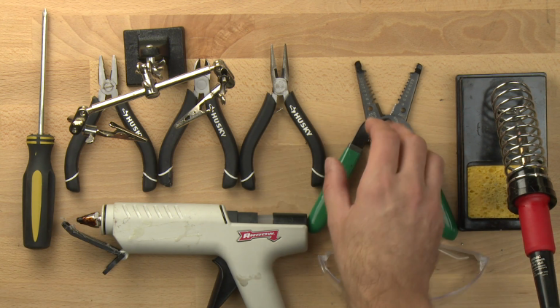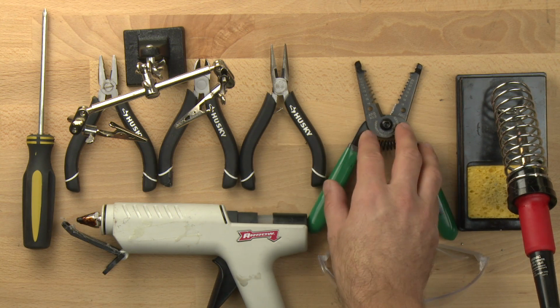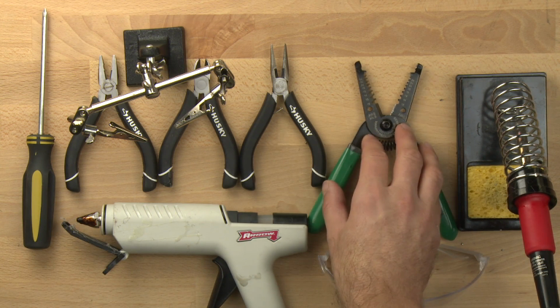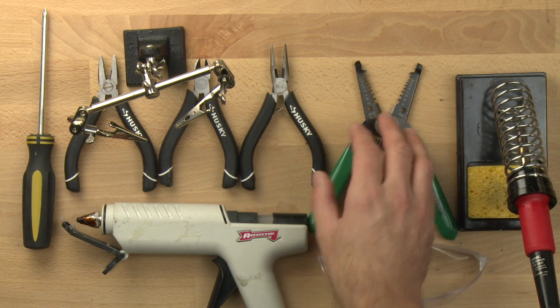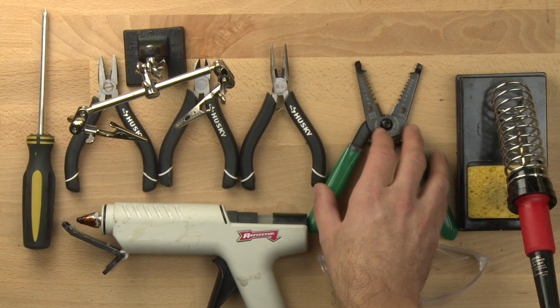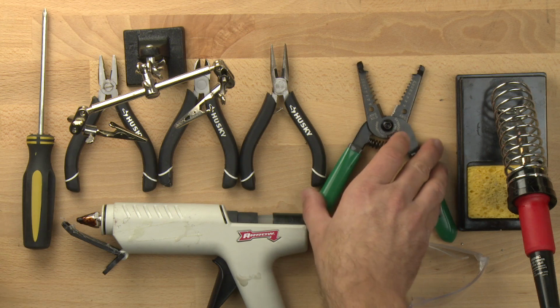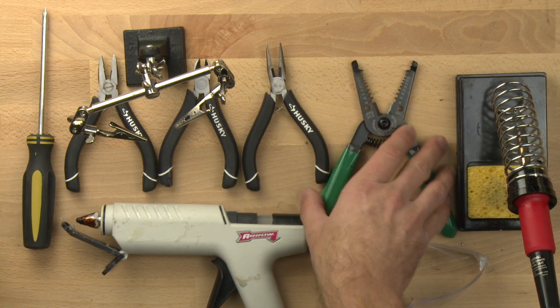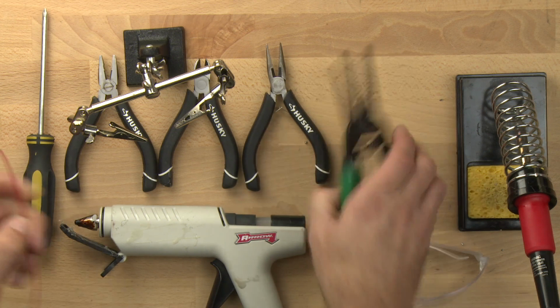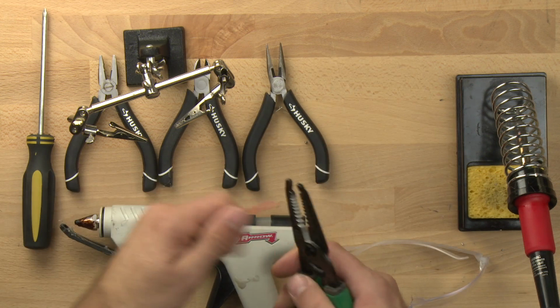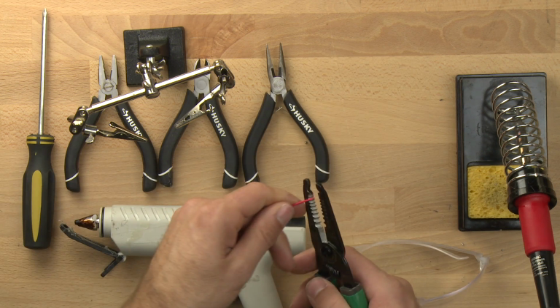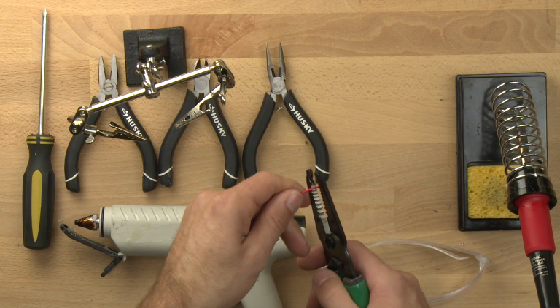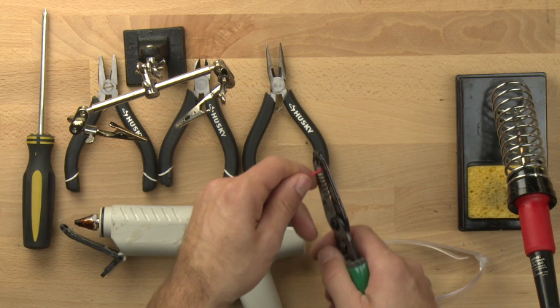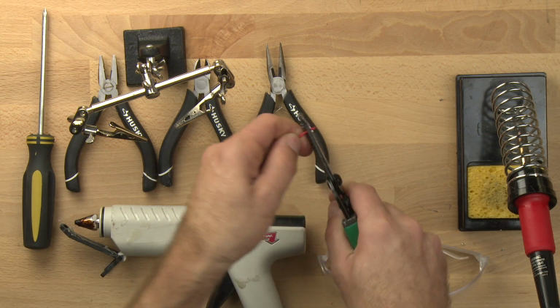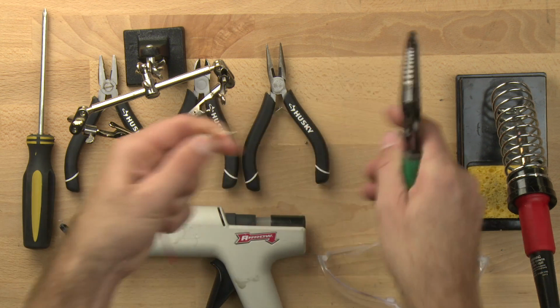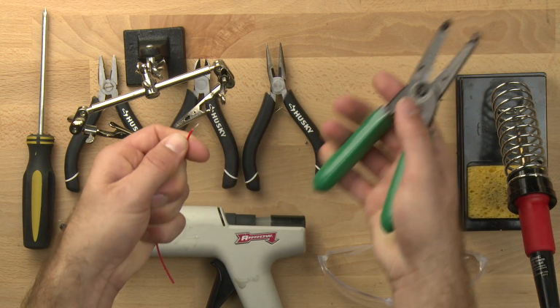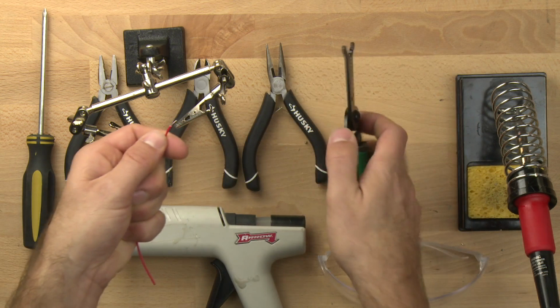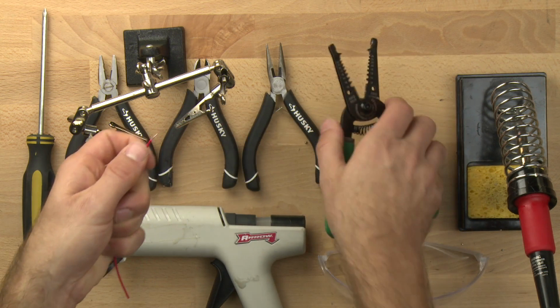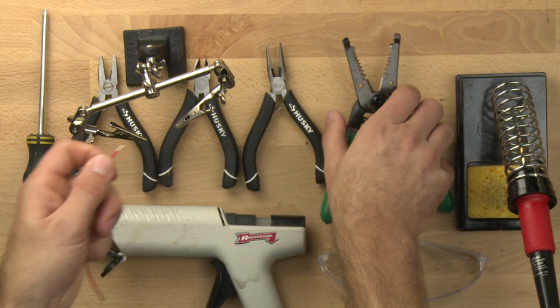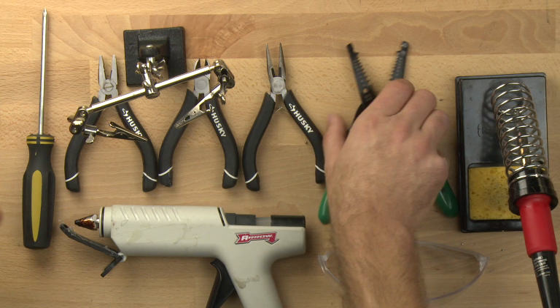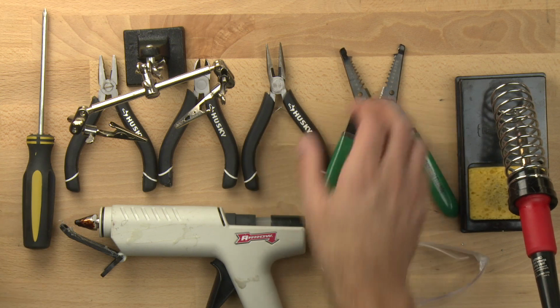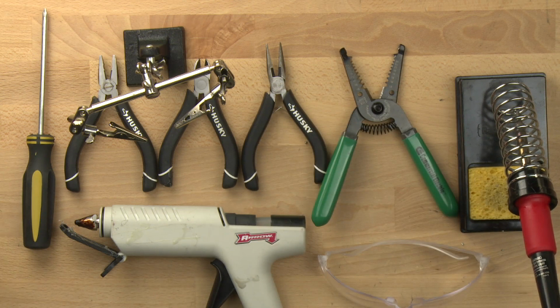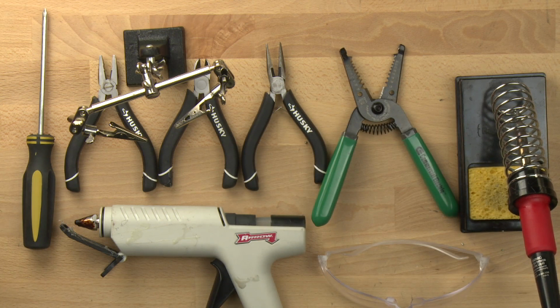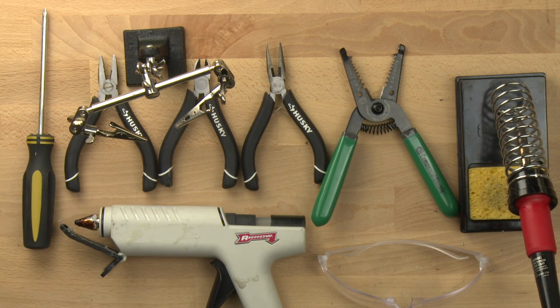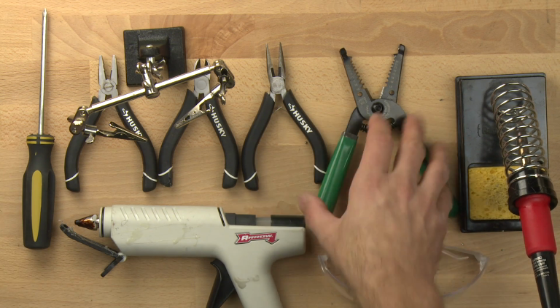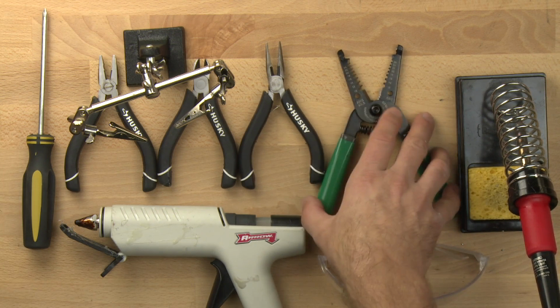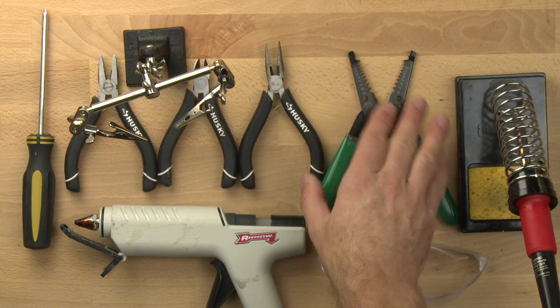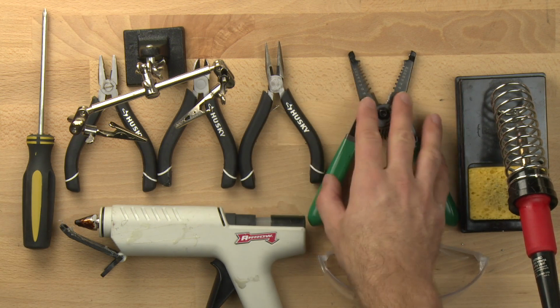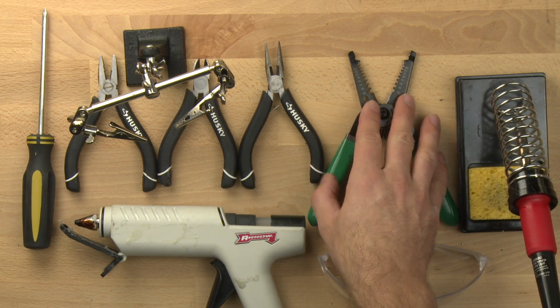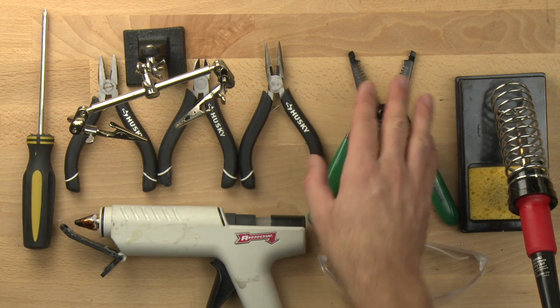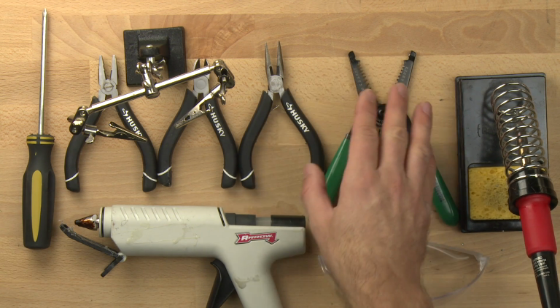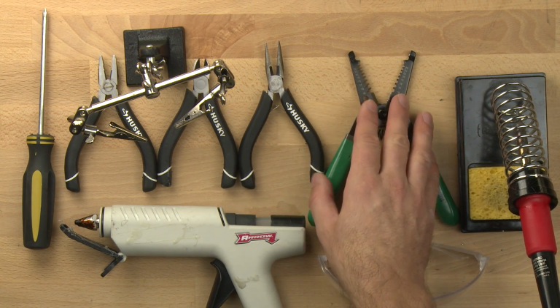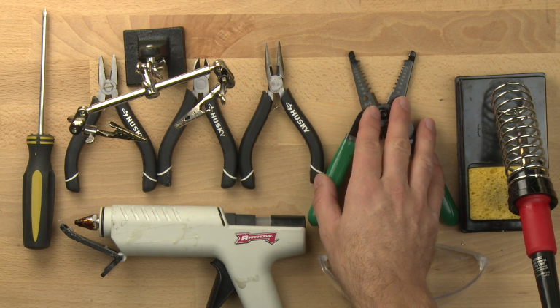This is our wire strippers. It's going to allow you to strip a little bit of insulation off wires. So you can take the wire like this and just clean off the insulation there, and that'll let you make a nice electrical connection. Make sure your wire strippers will strip wires that are 22 gauge.